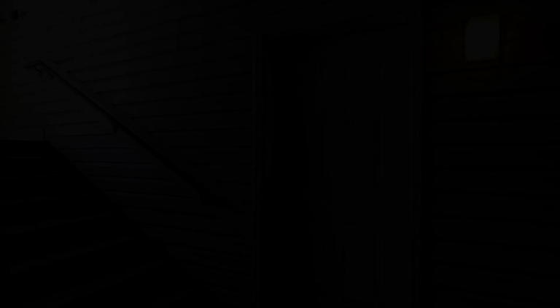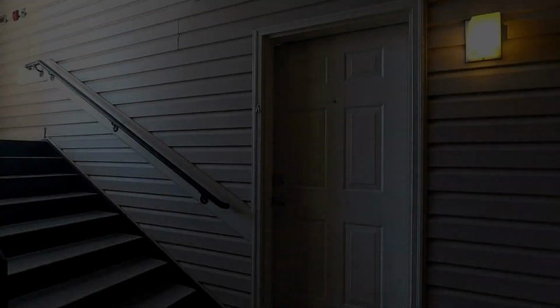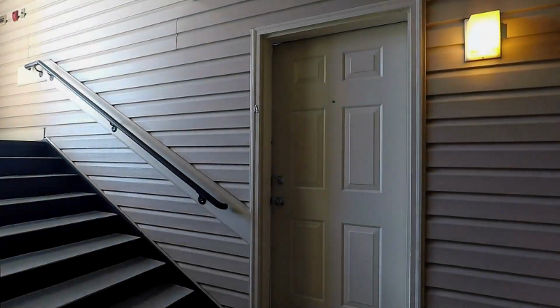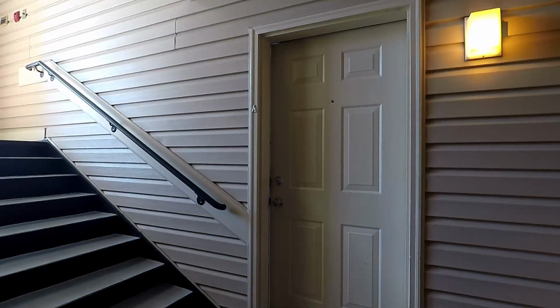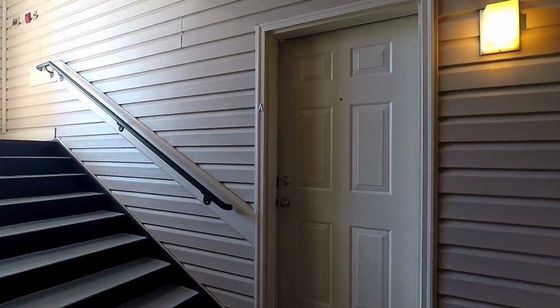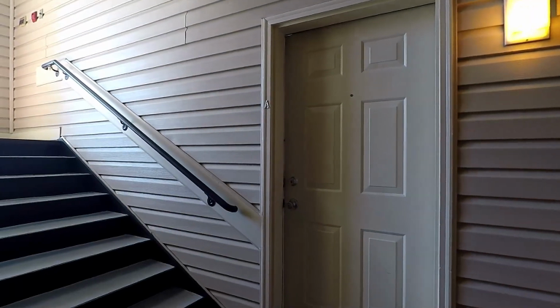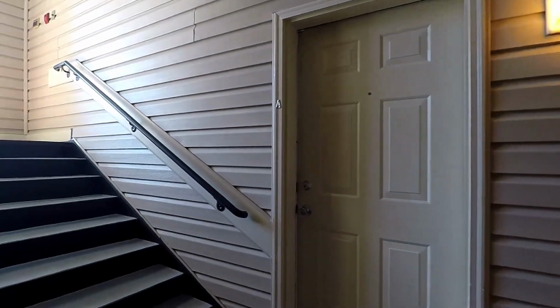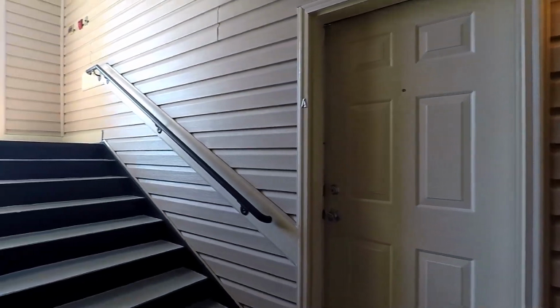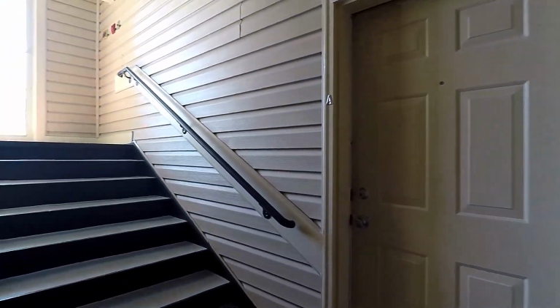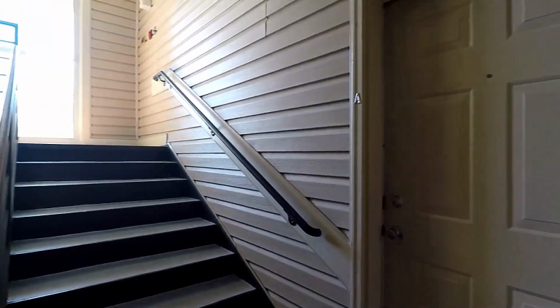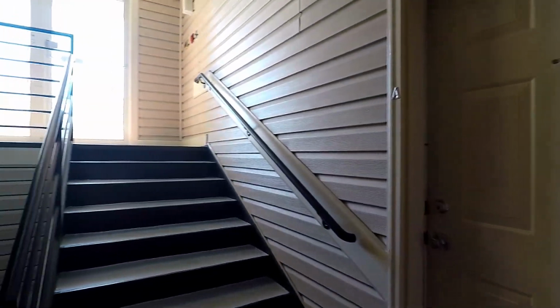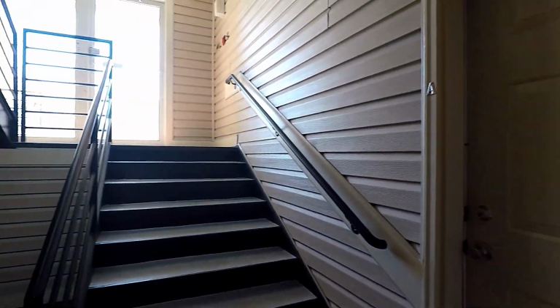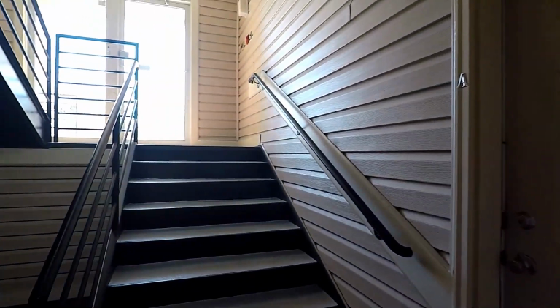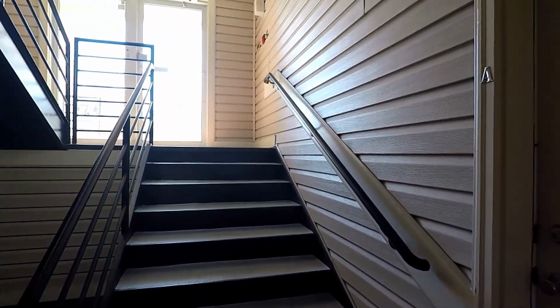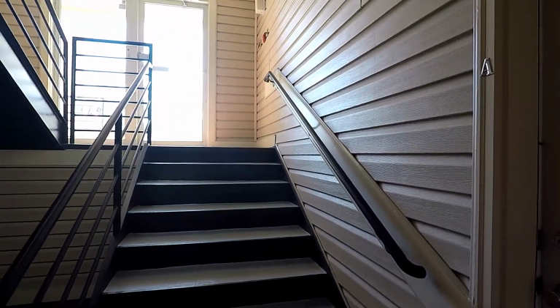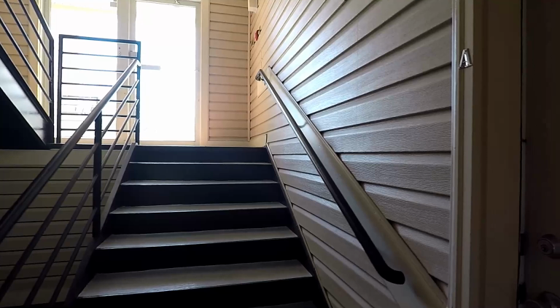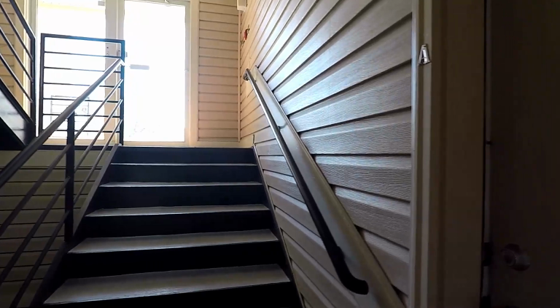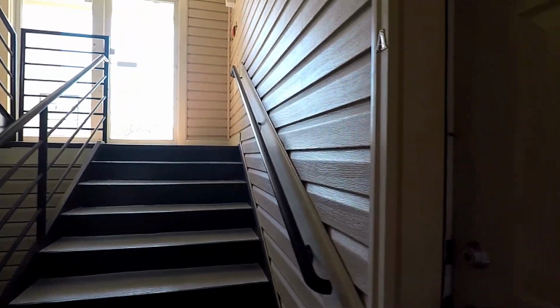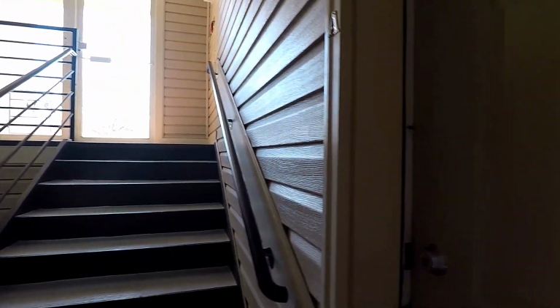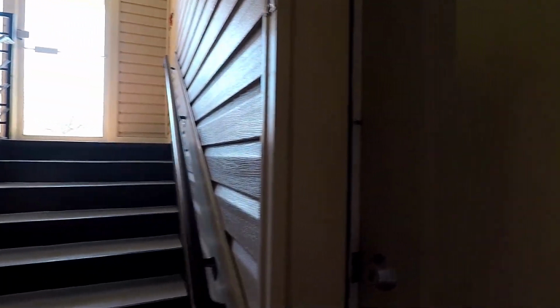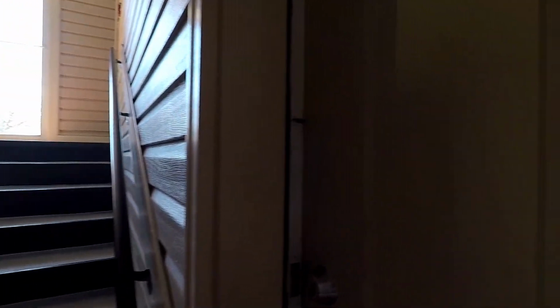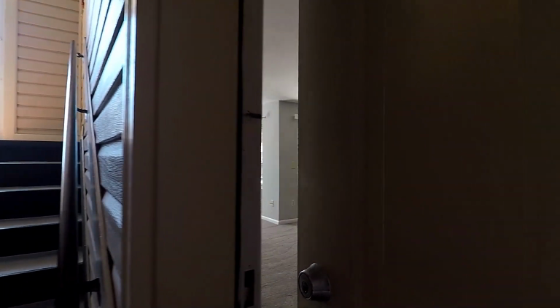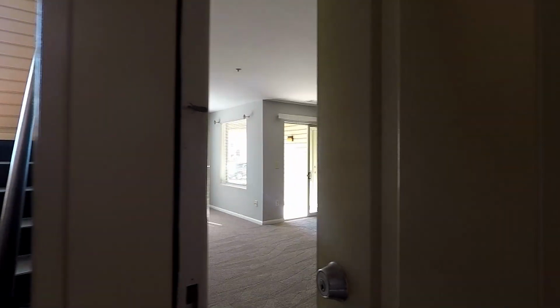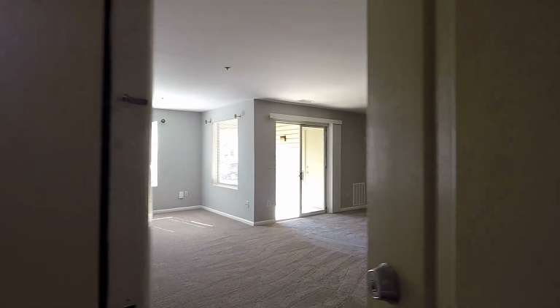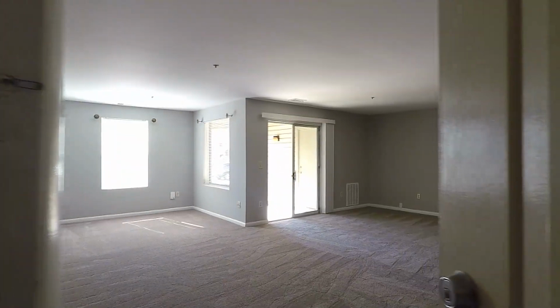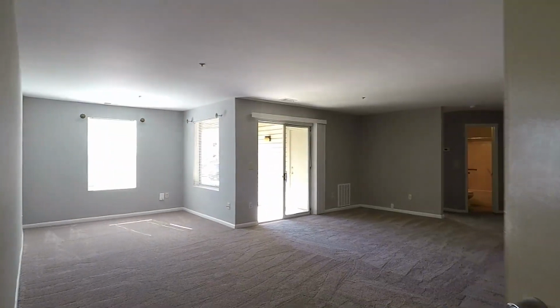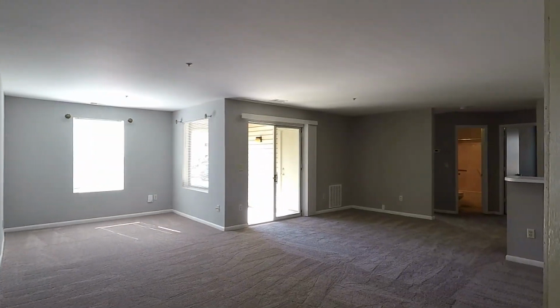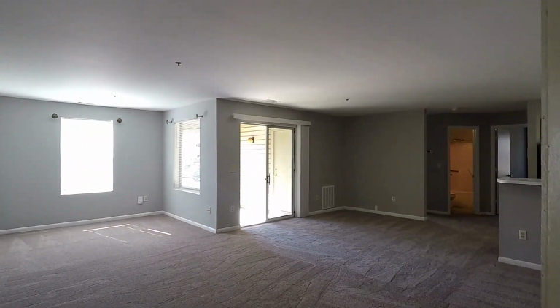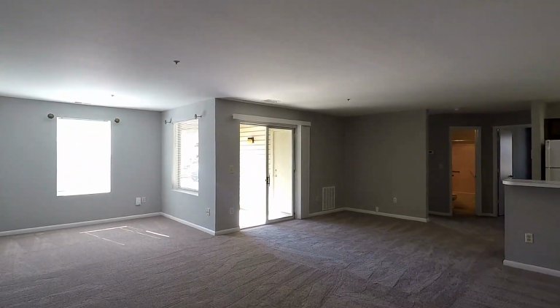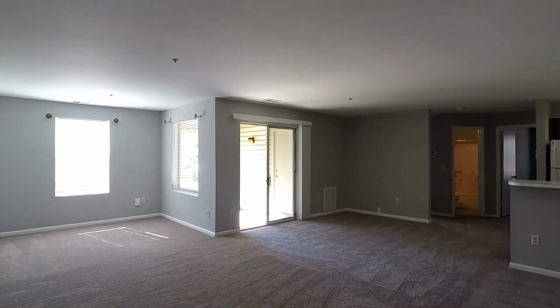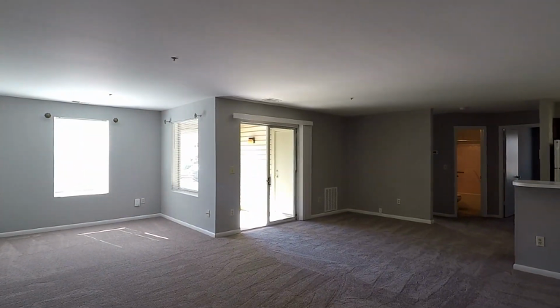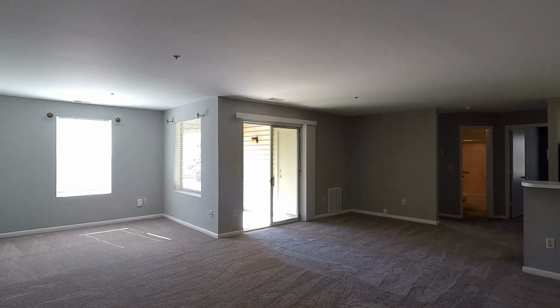Welcome! We're here at 20A Hearthstone Court, a fantastic ground-level condo with two bedrooms and two baths here in Annapolis Overlook.